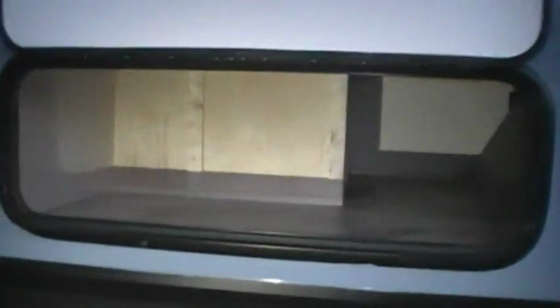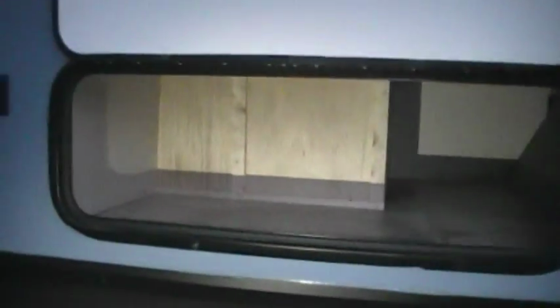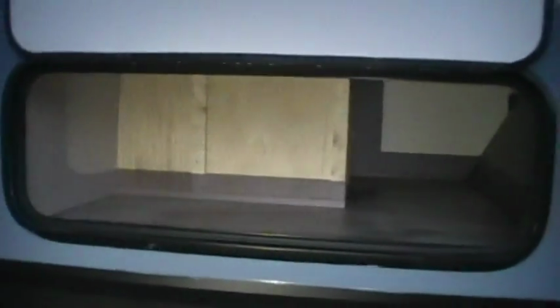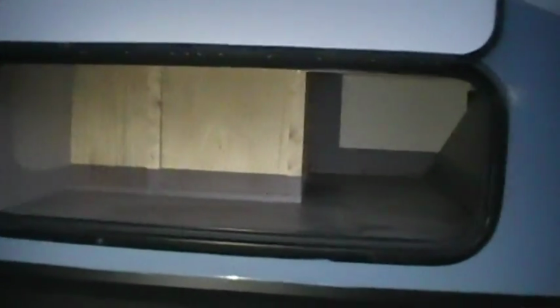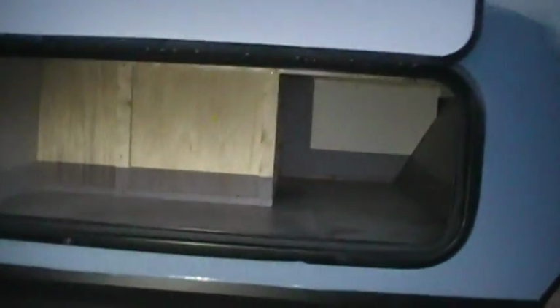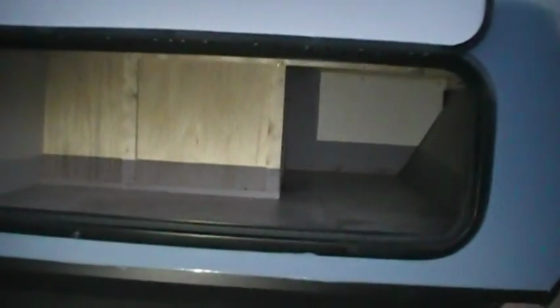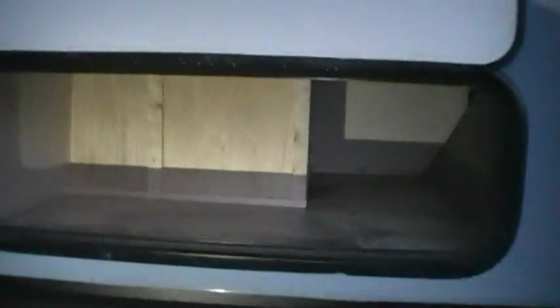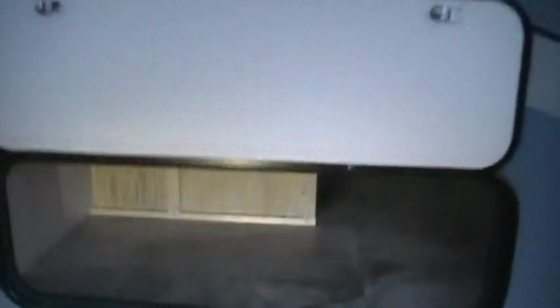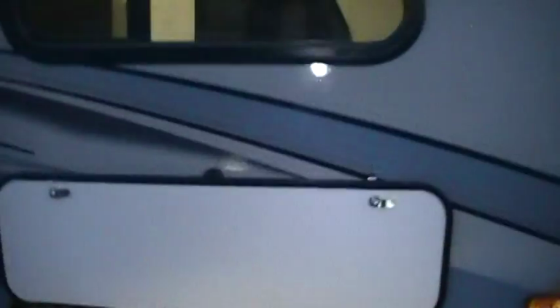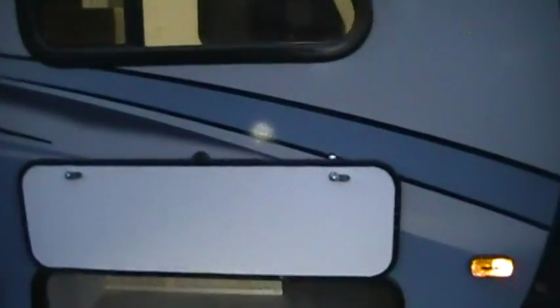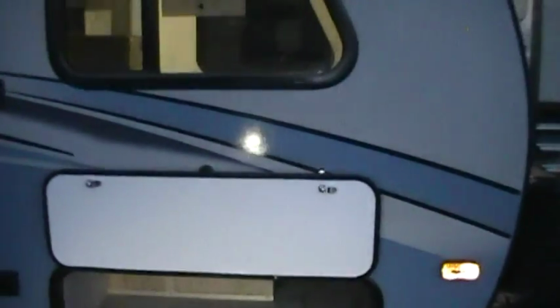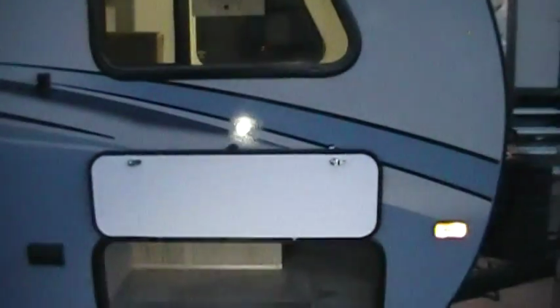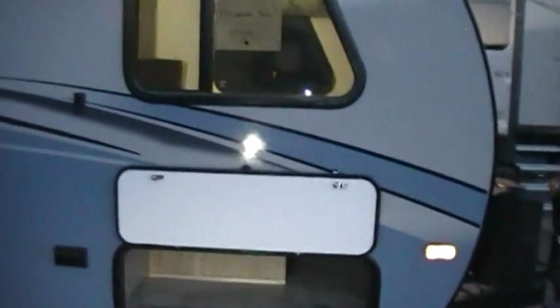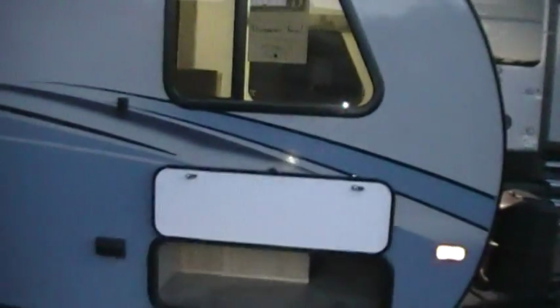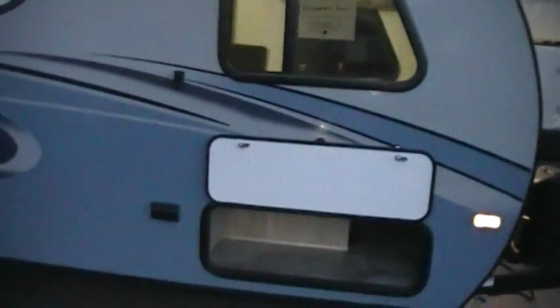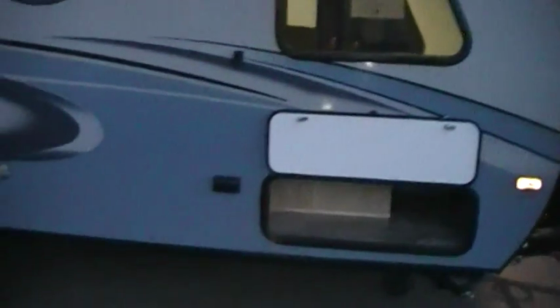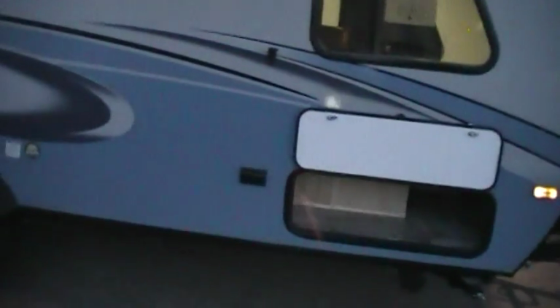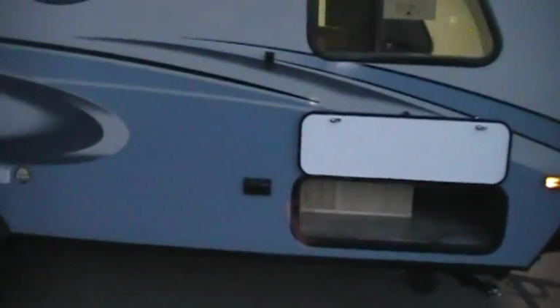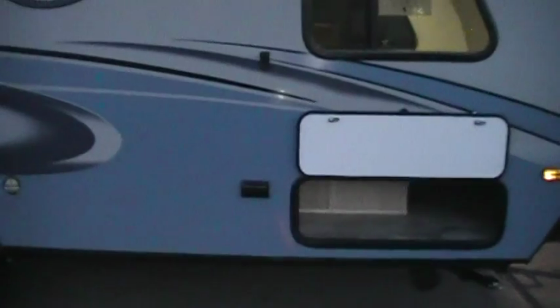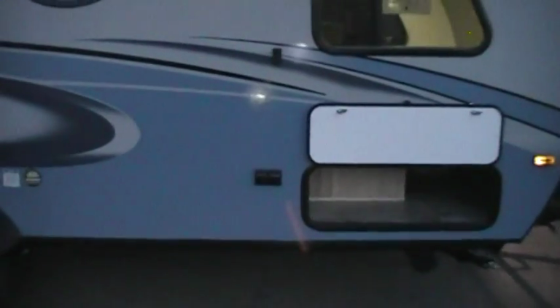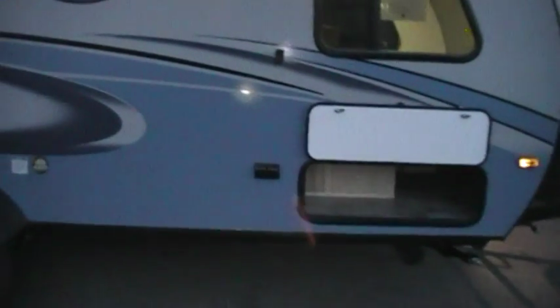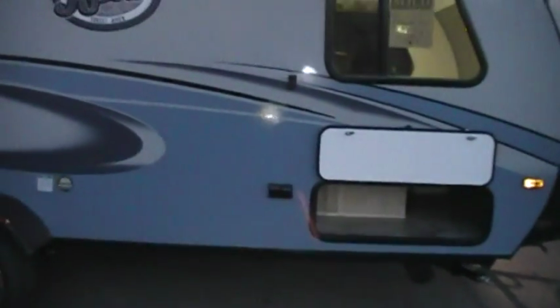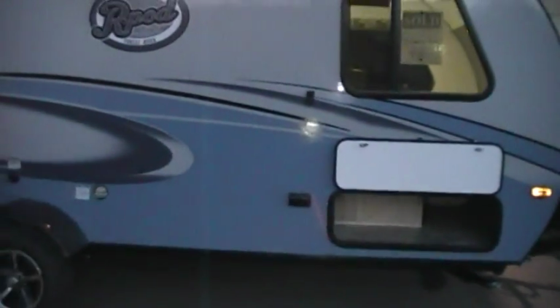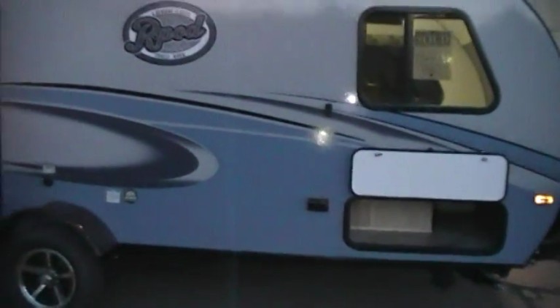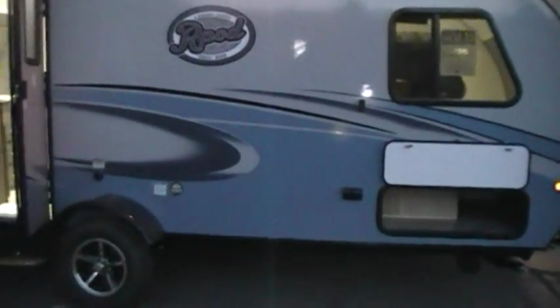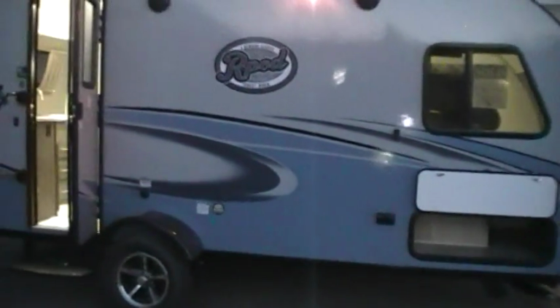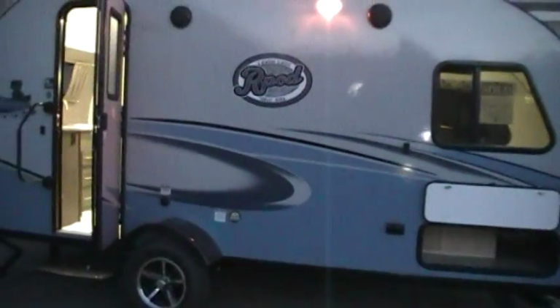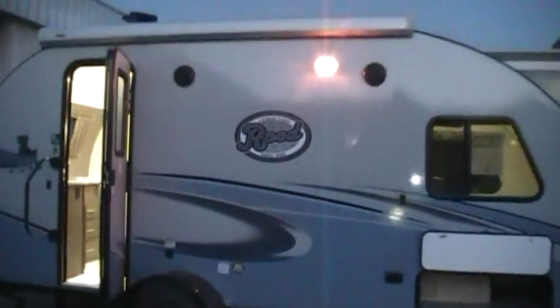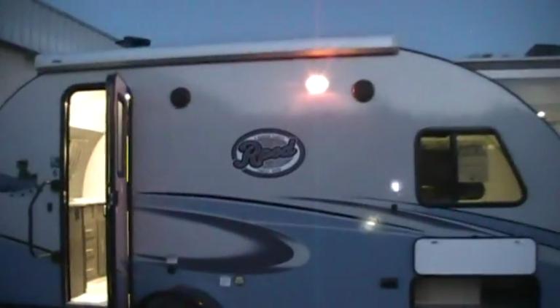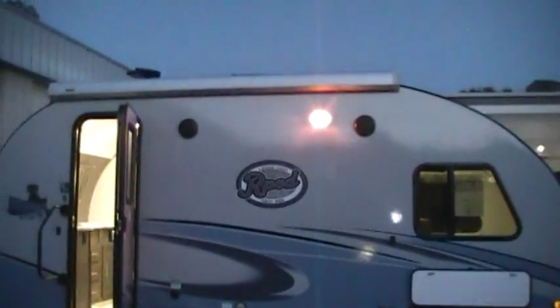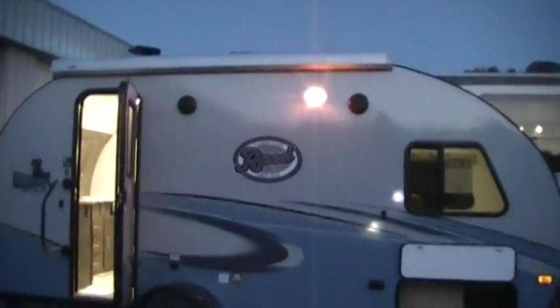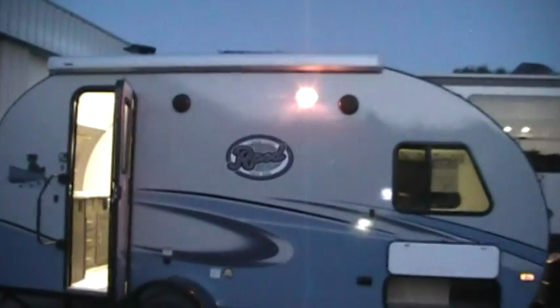Got a nice pass-through storage area here. It has magnetic door catches to hold the doors up. Have the electric outlet down there.